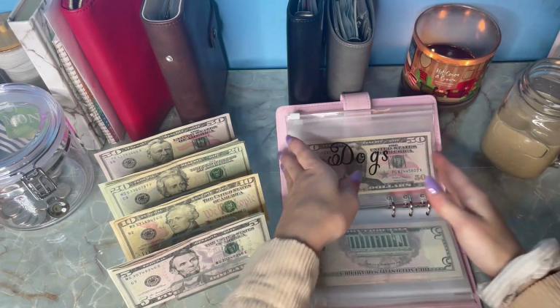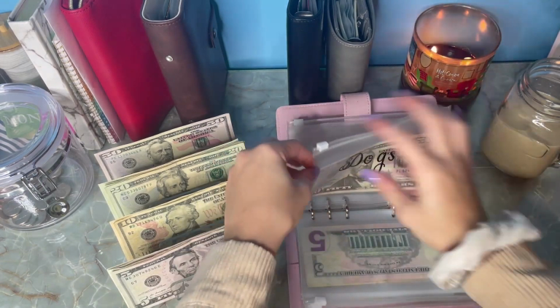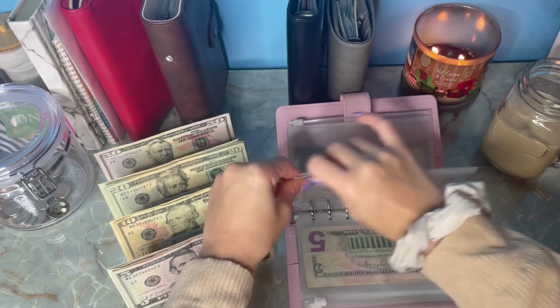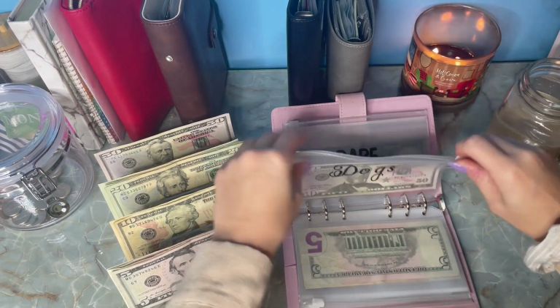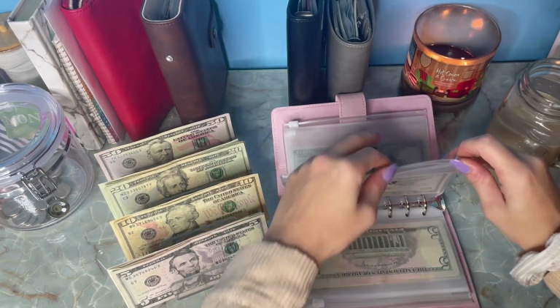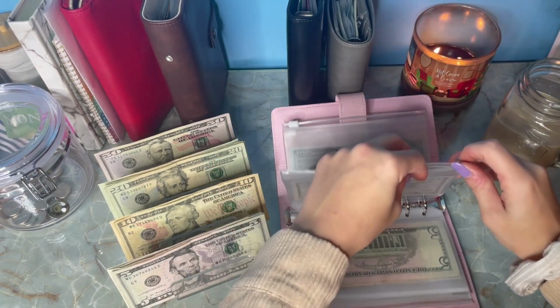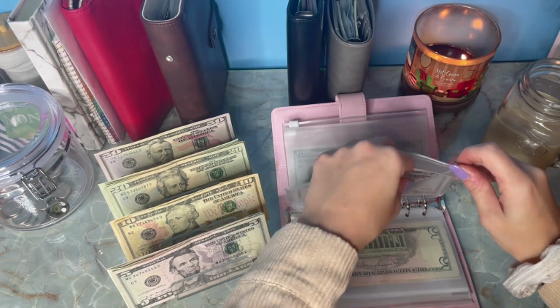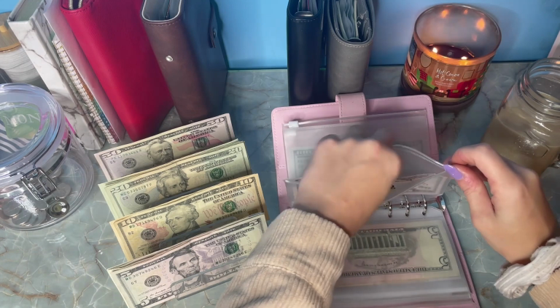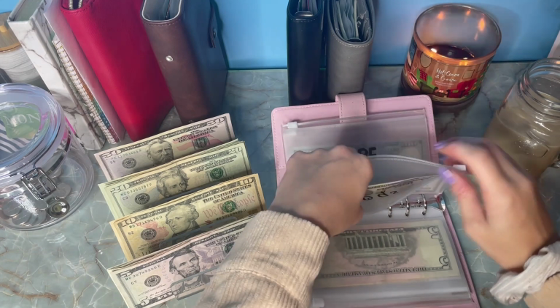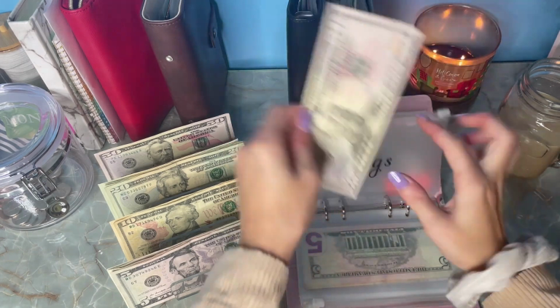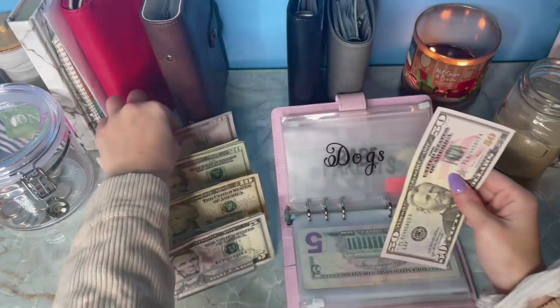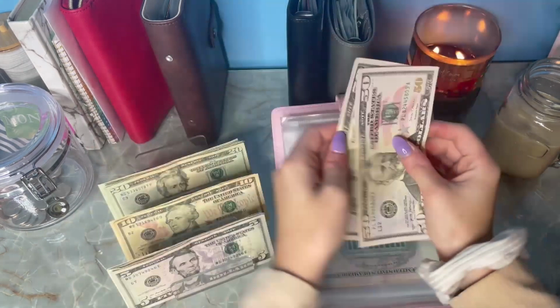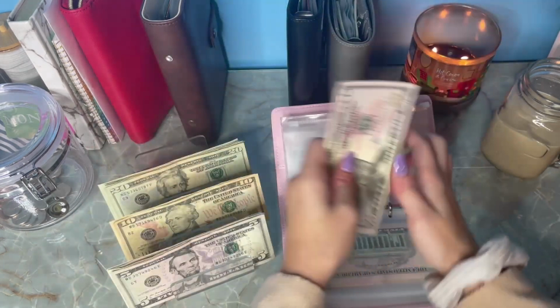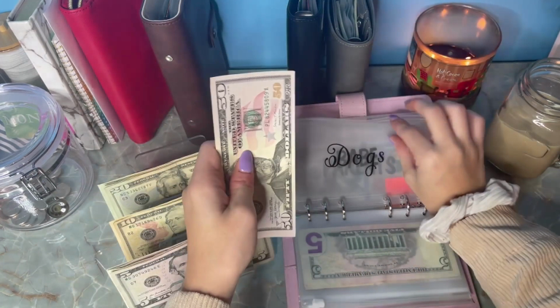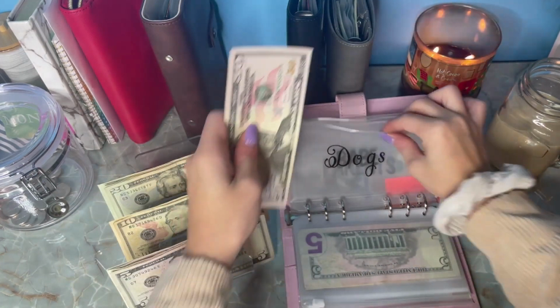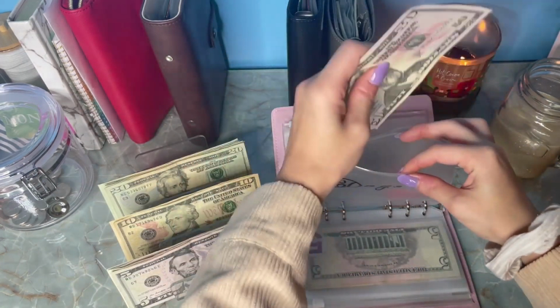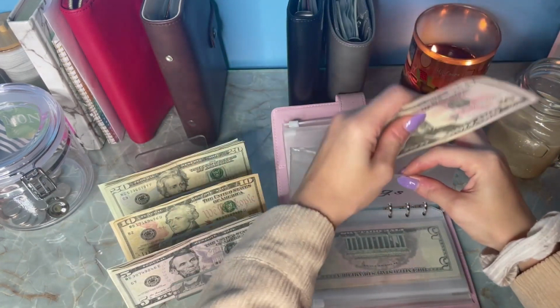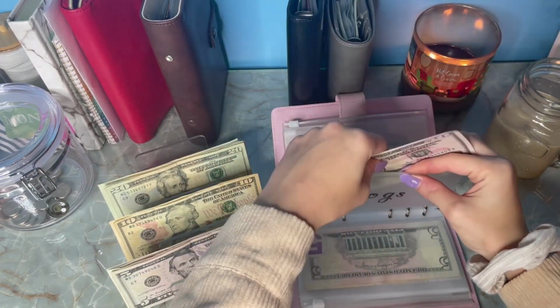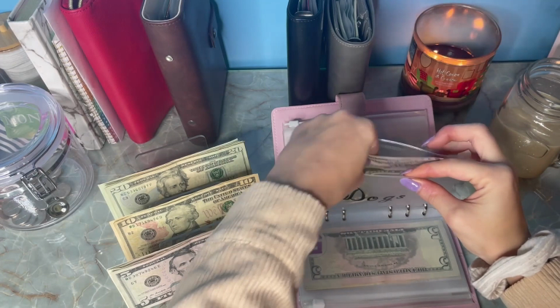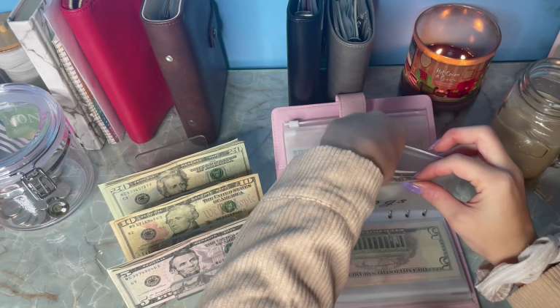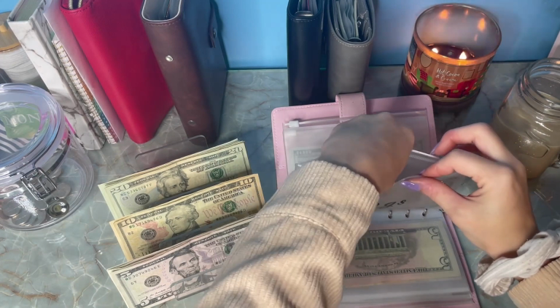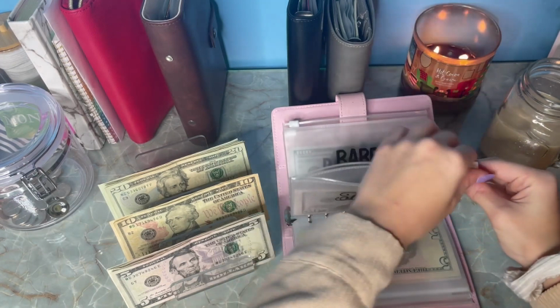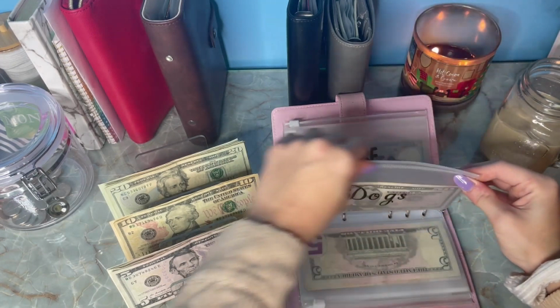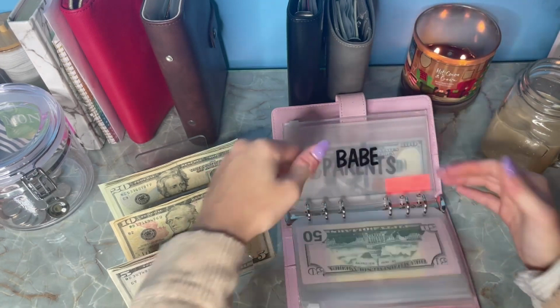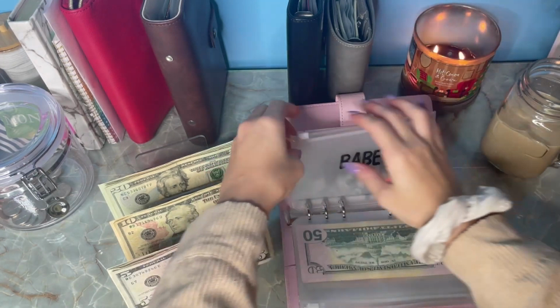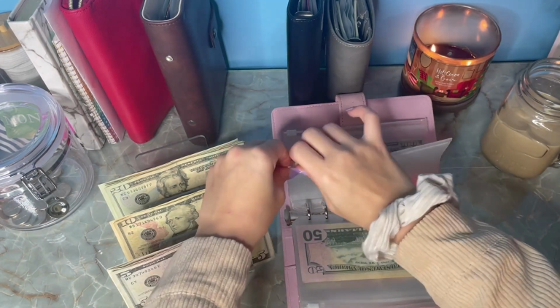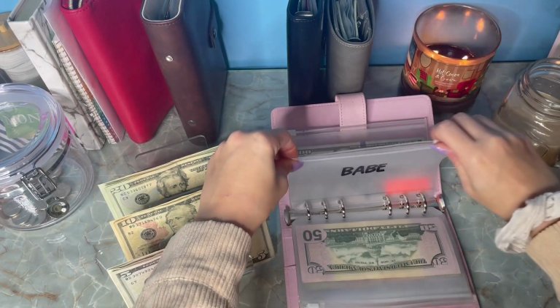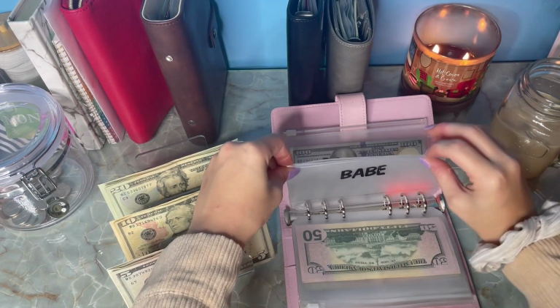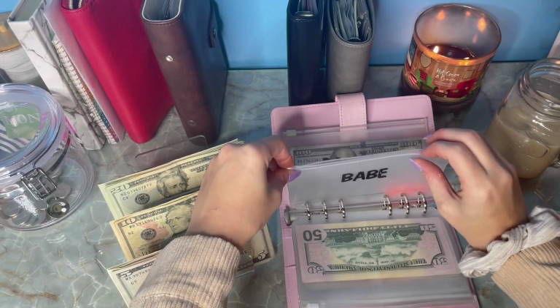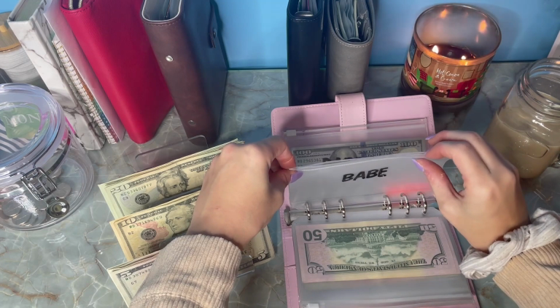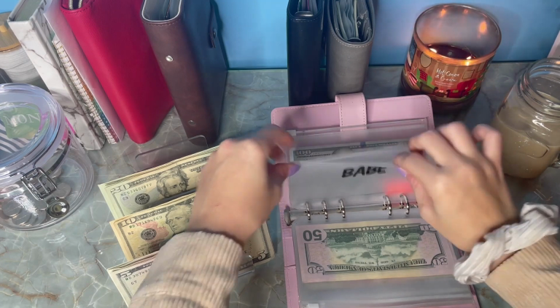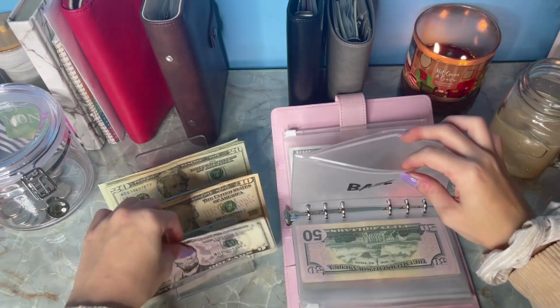My dog's envelope is getting its usual $50, so we are now at $100. And then the Babe envelope is also getting $5 stuffed.